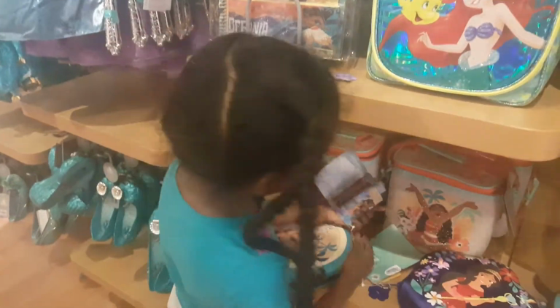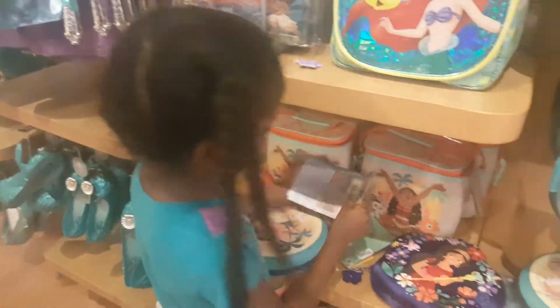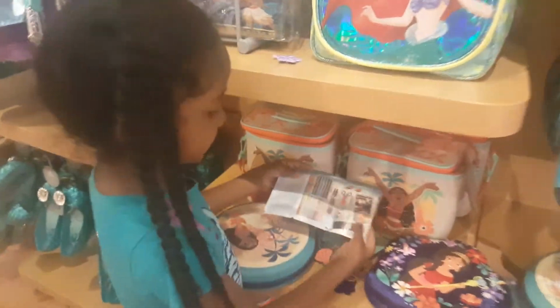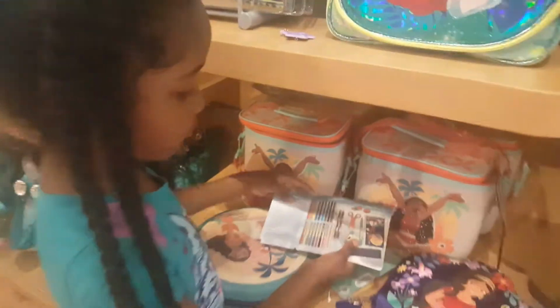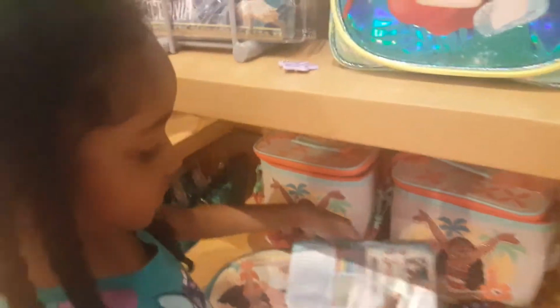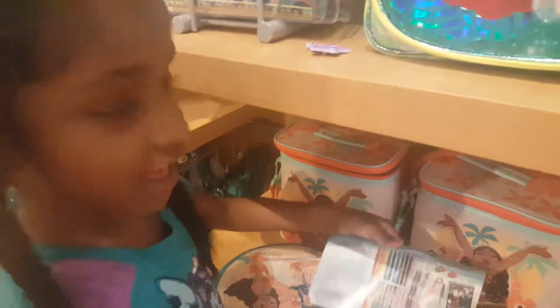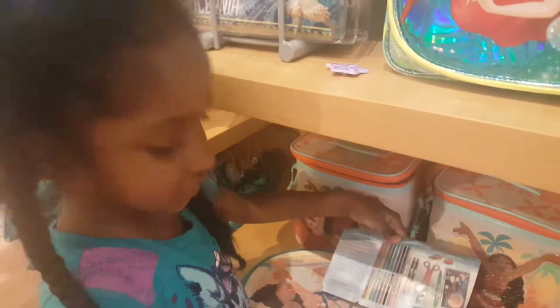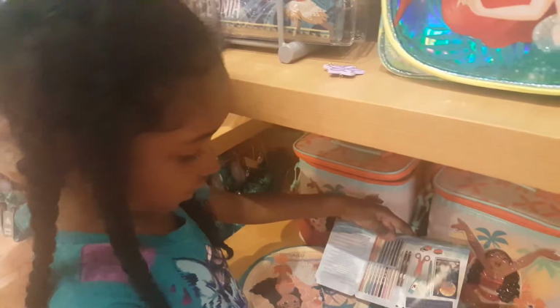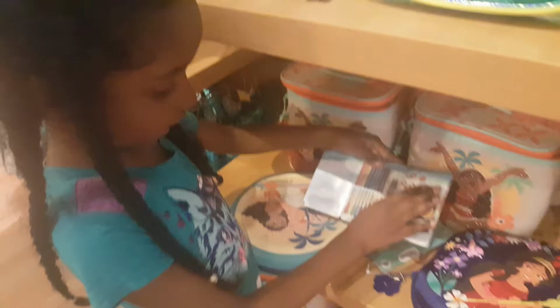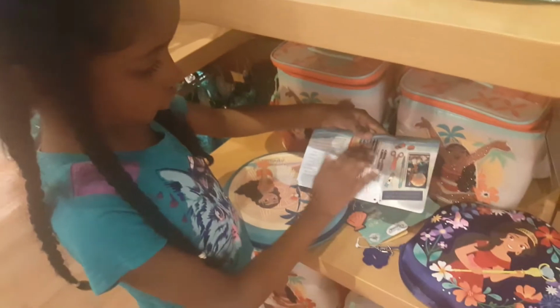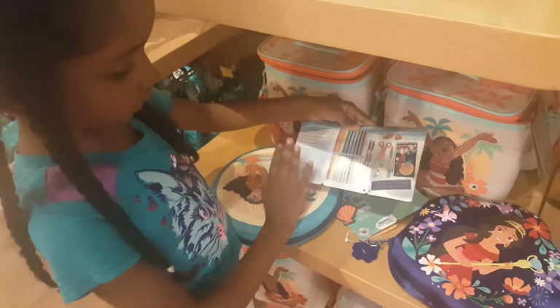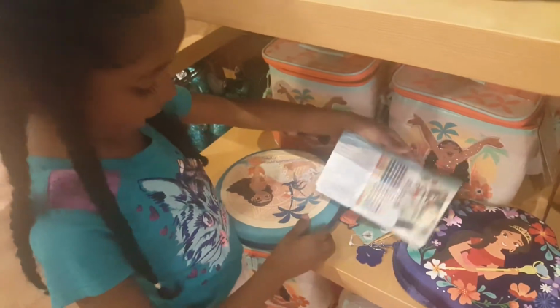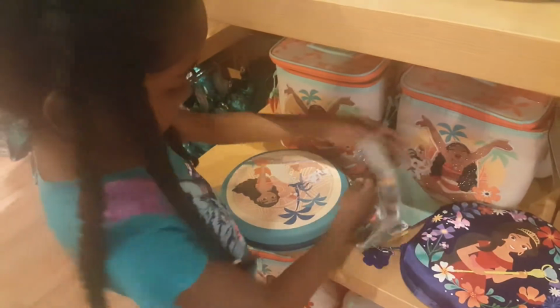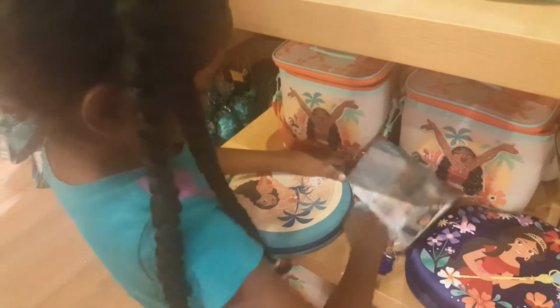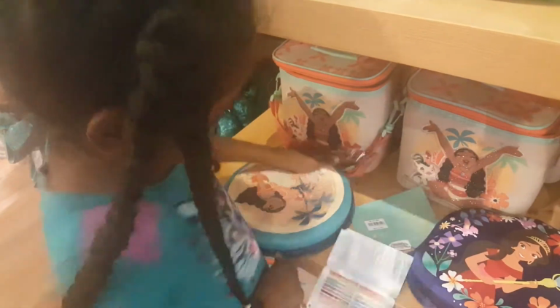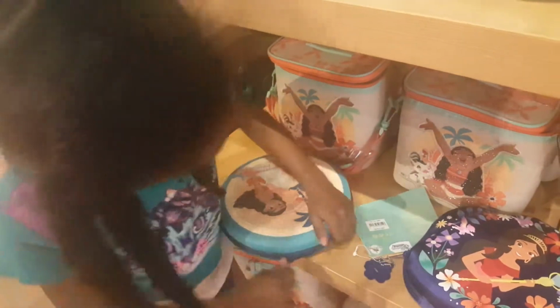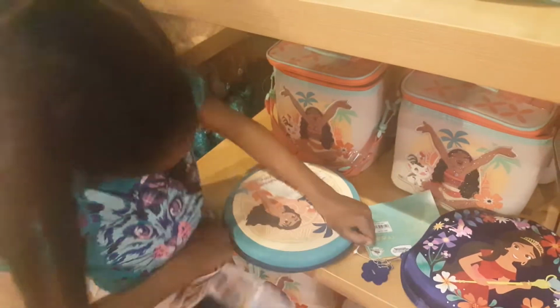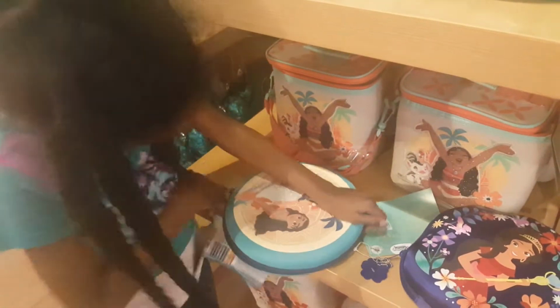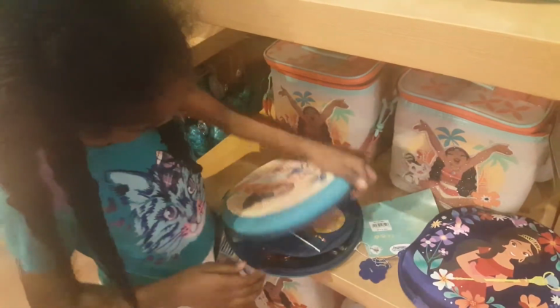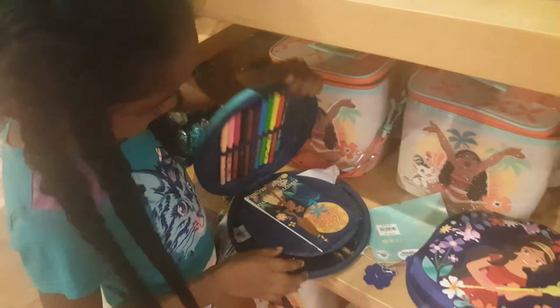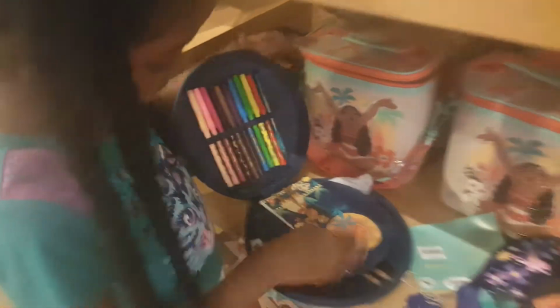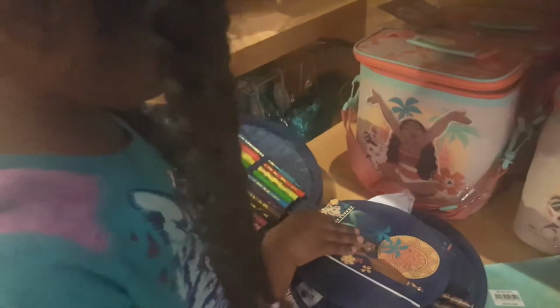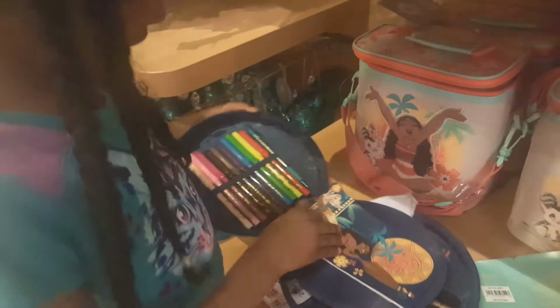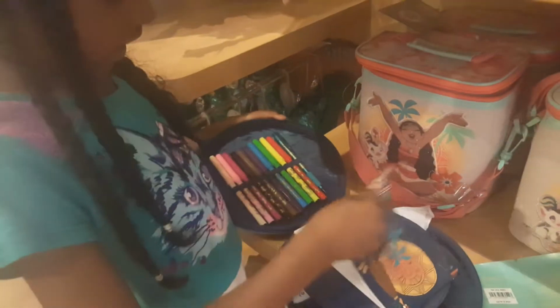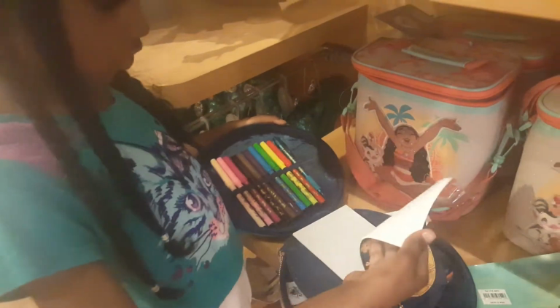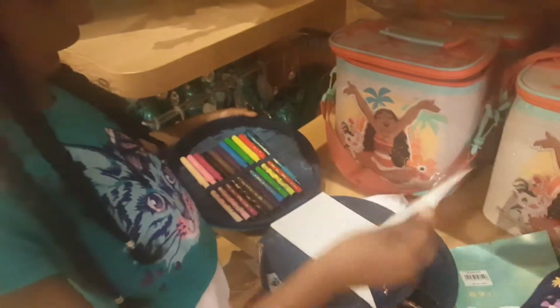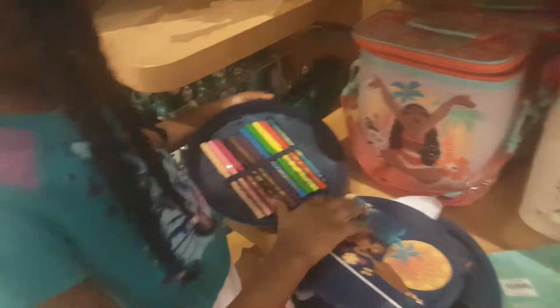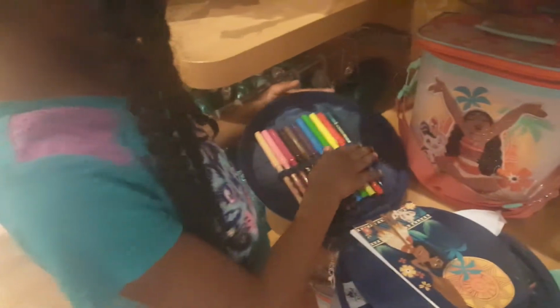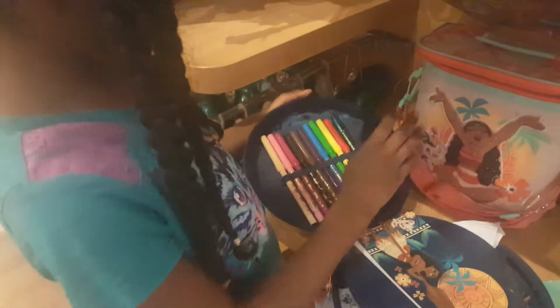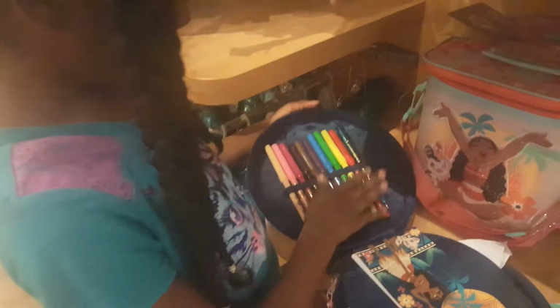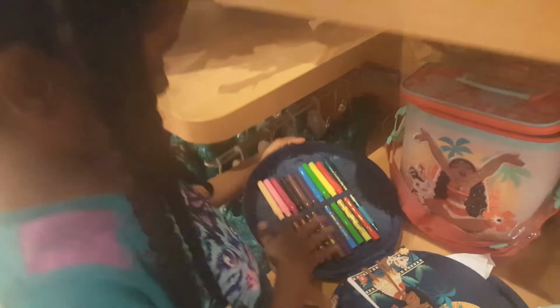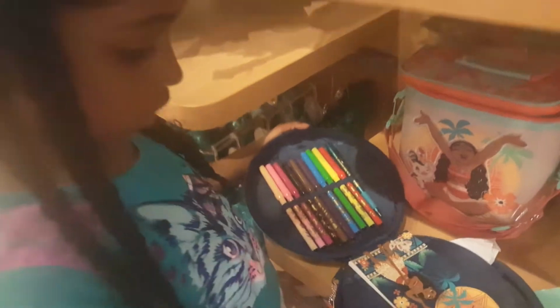Hi guys, this is the Moana set. This is a card and this shows you what it has. And this is what's inside. It has a notepad and it has a pen and some markers.